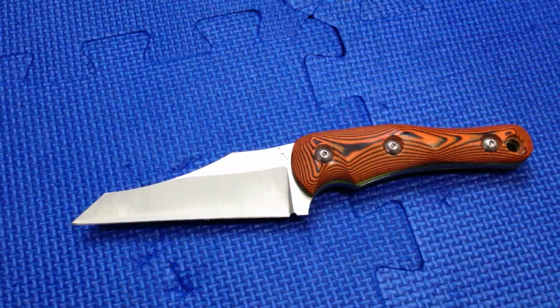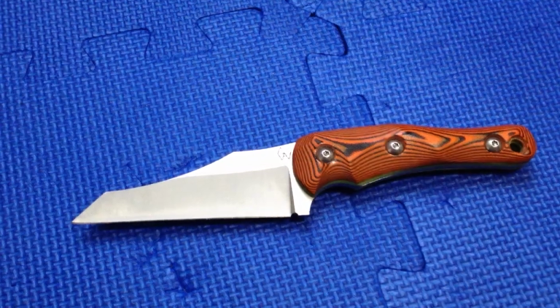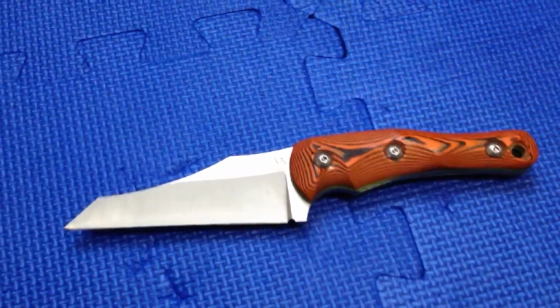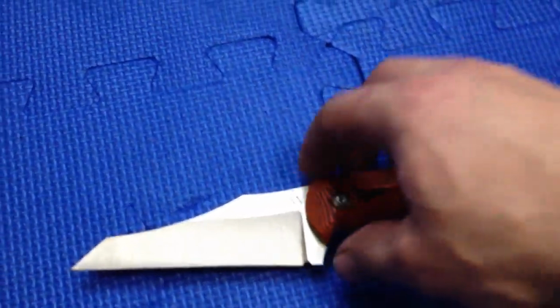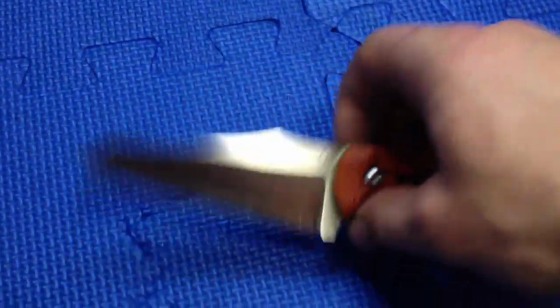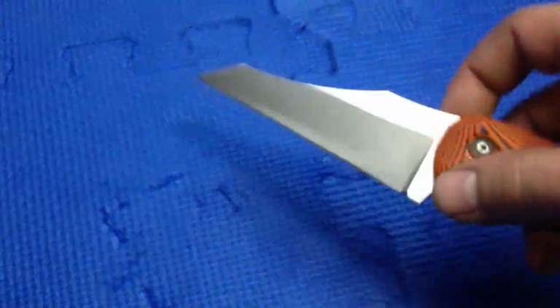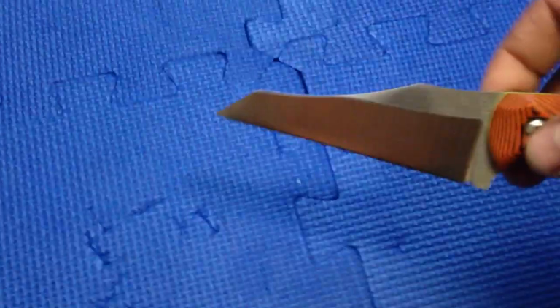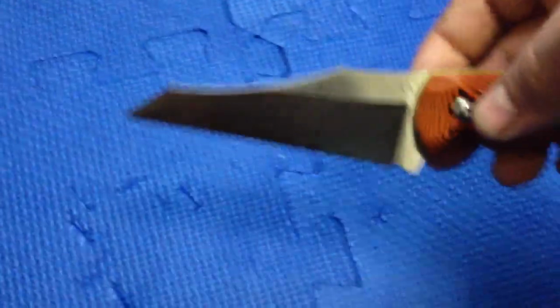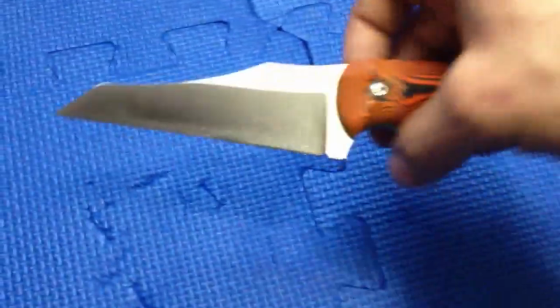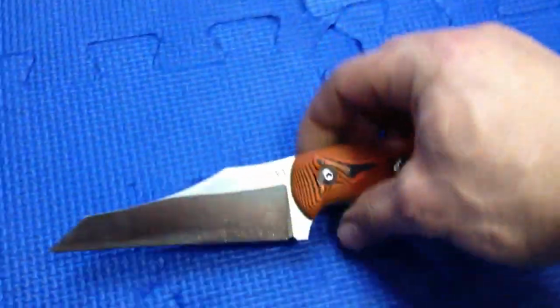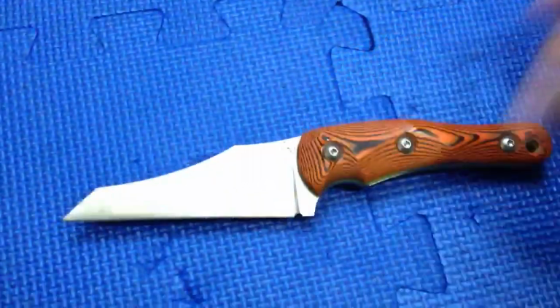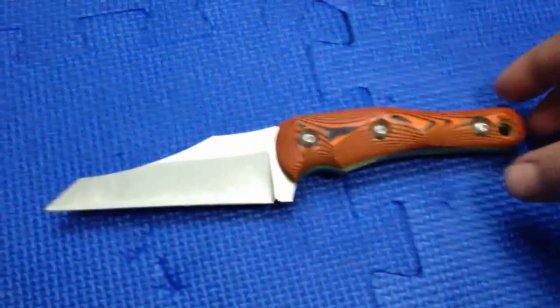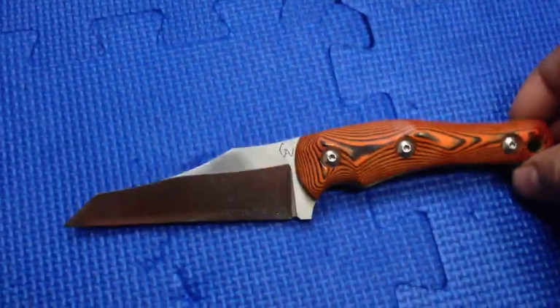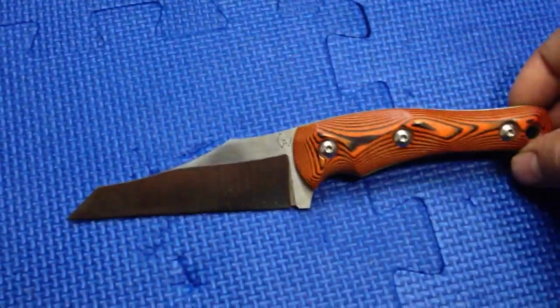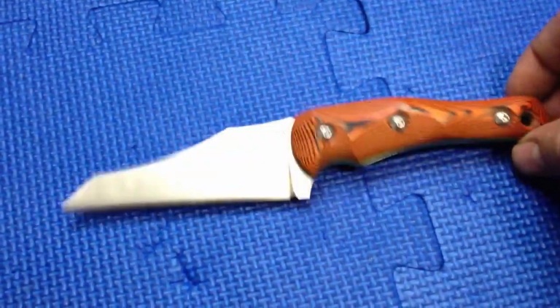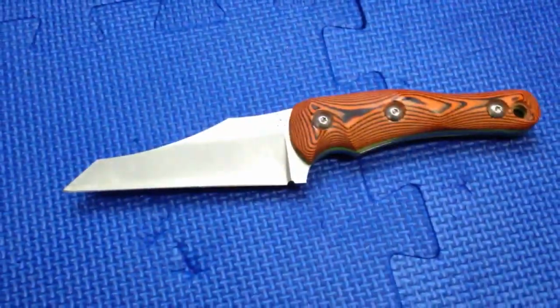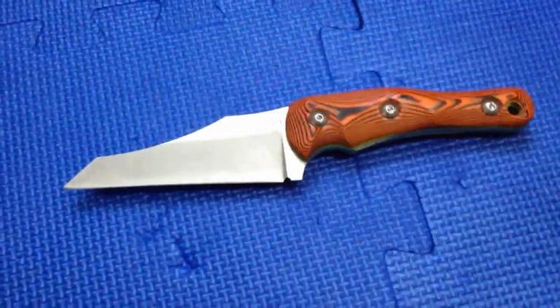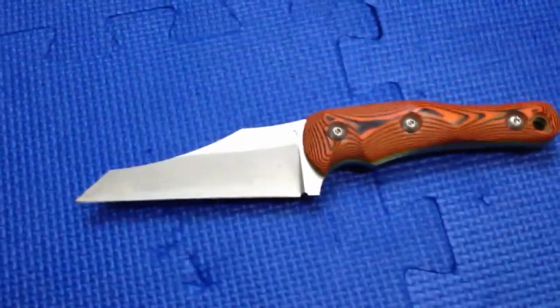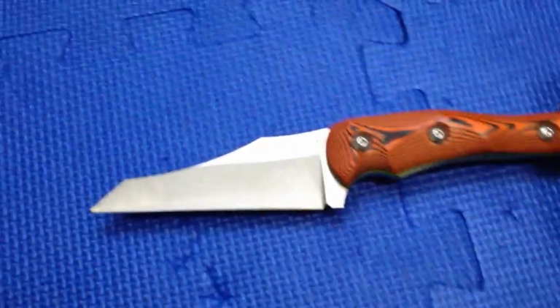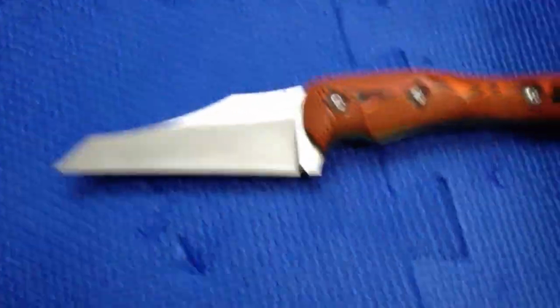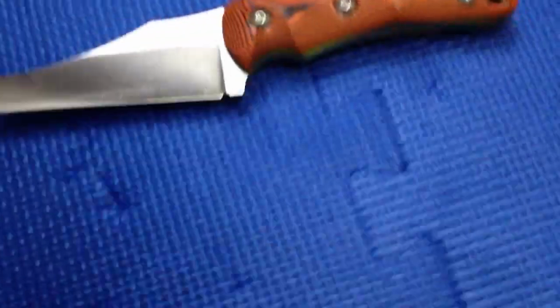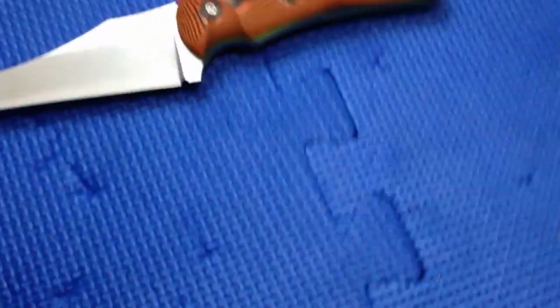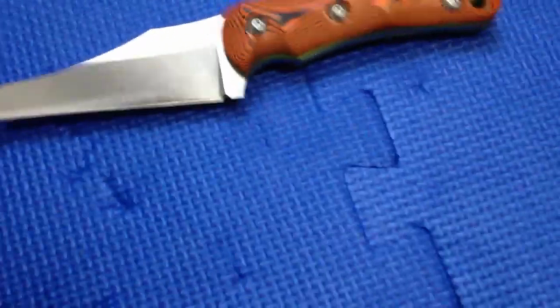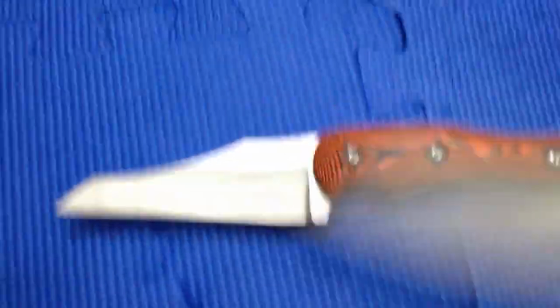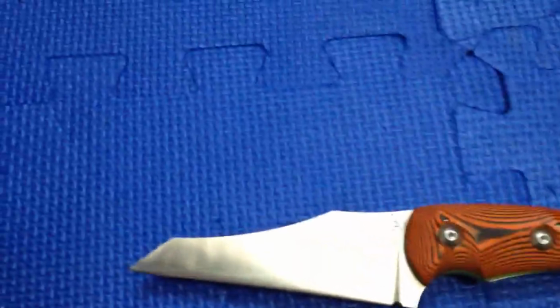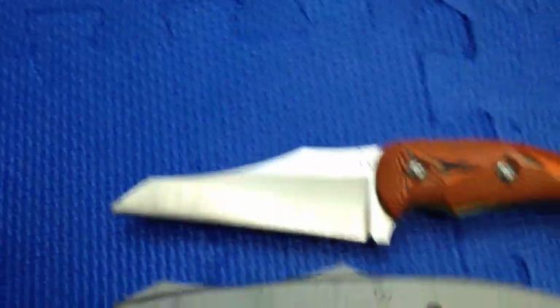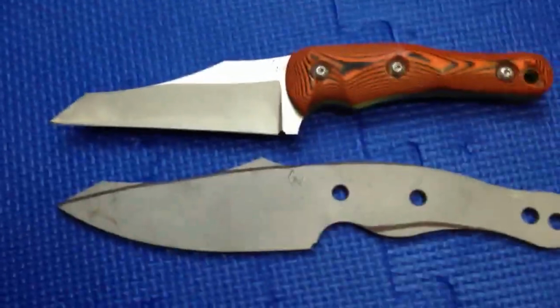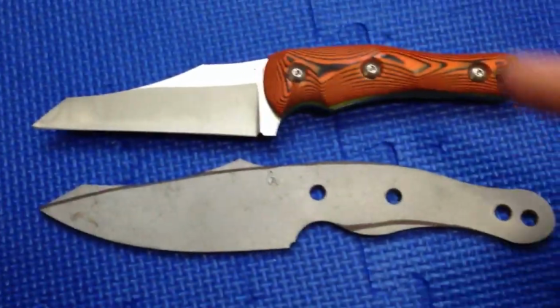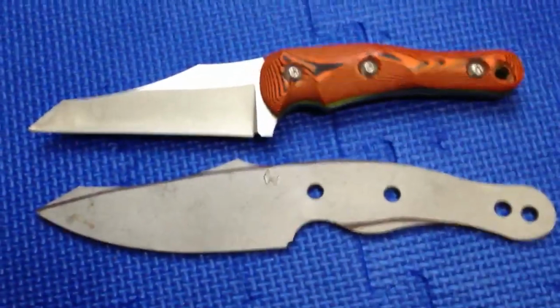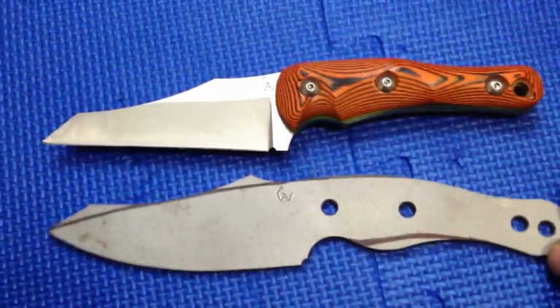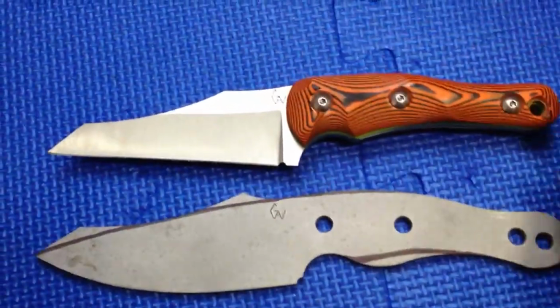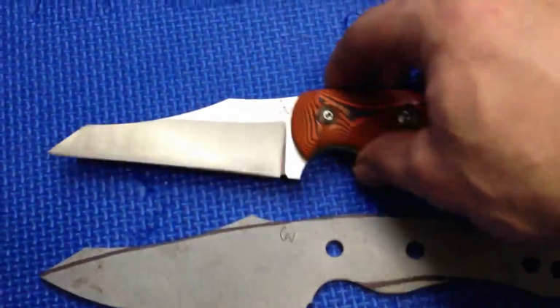Hey folks! So I promise this one is really short. Got a new one, I think I'm gonna call it T-Worn, from T-Rex, because it does originate from the T-Rex. Here is the original T-Rex, and there is the T-Worn — Wharmcliffe.